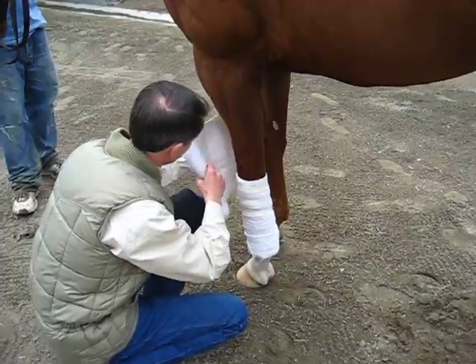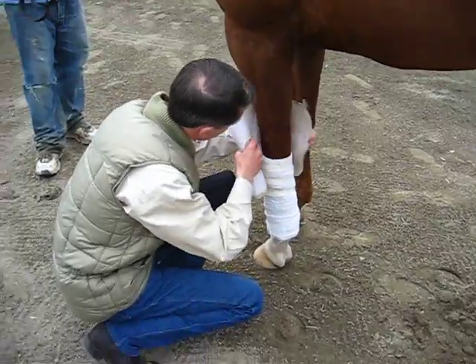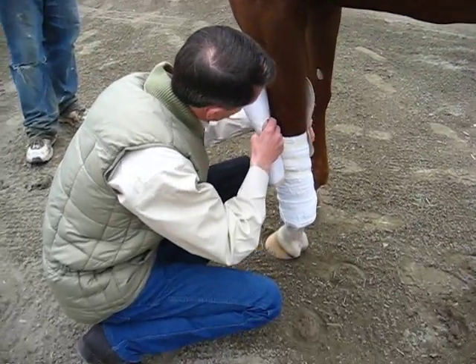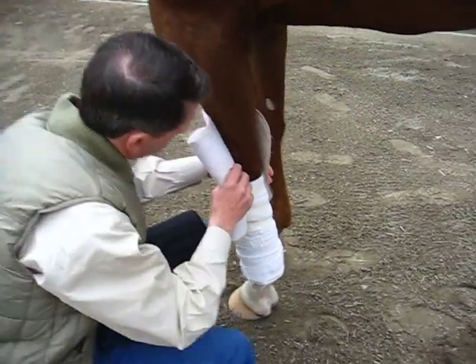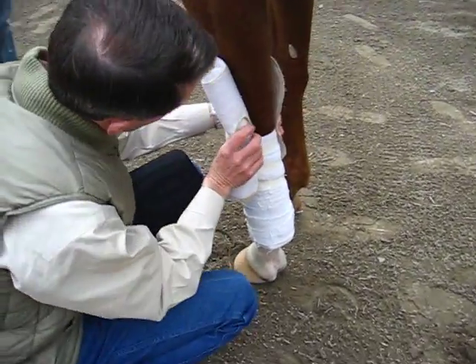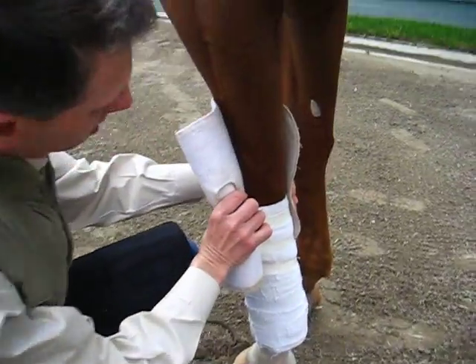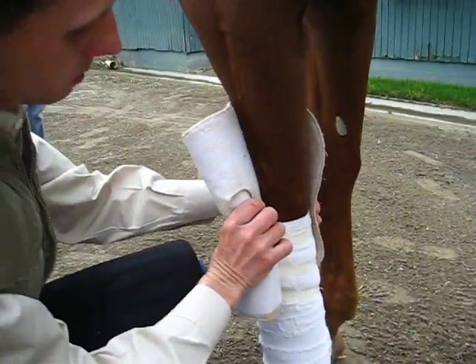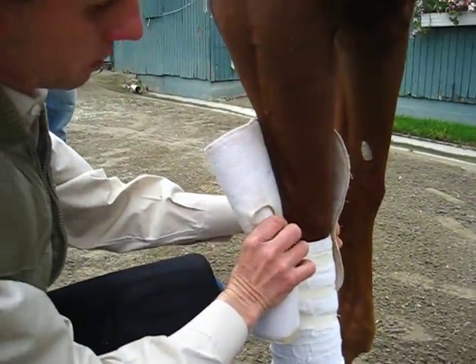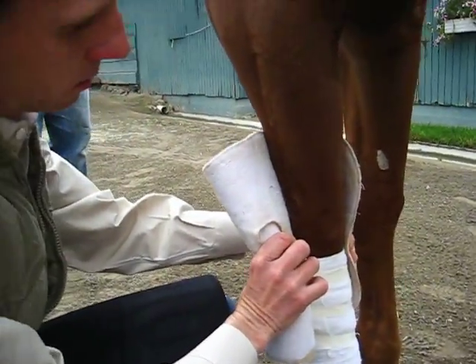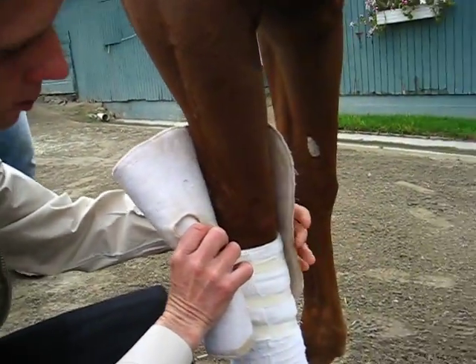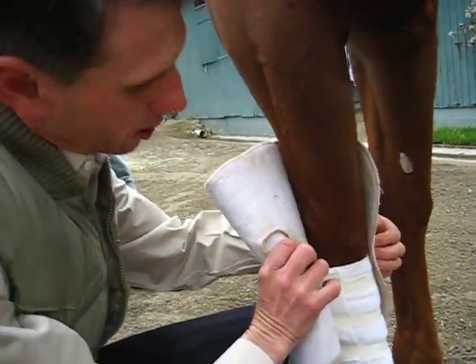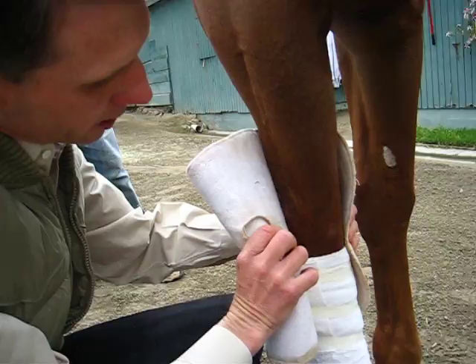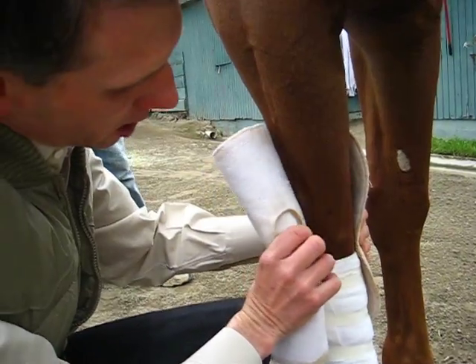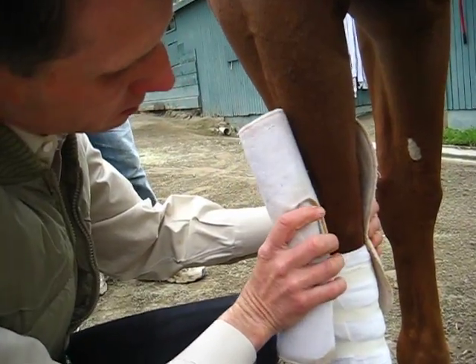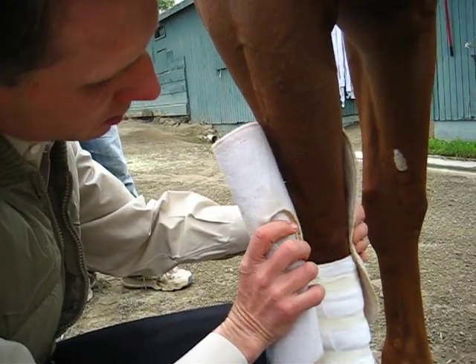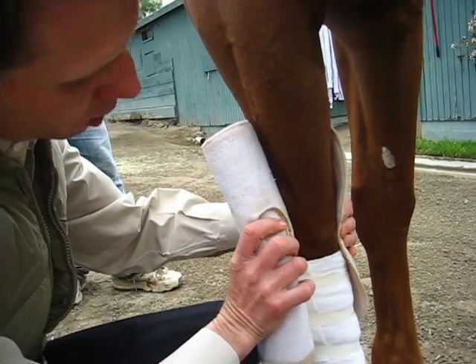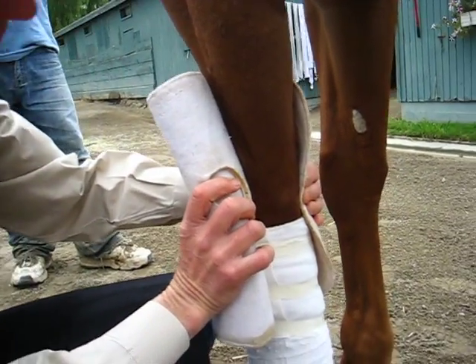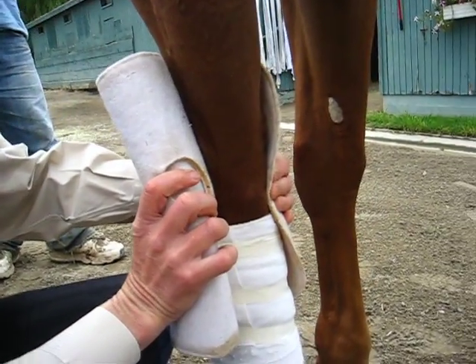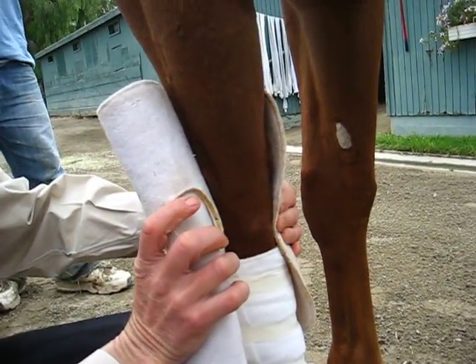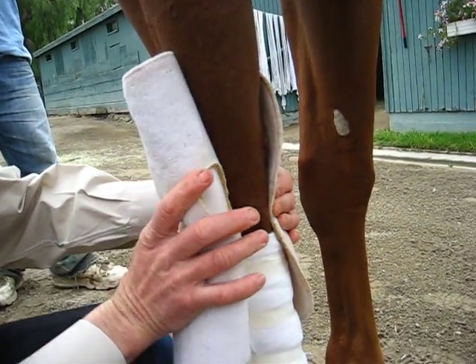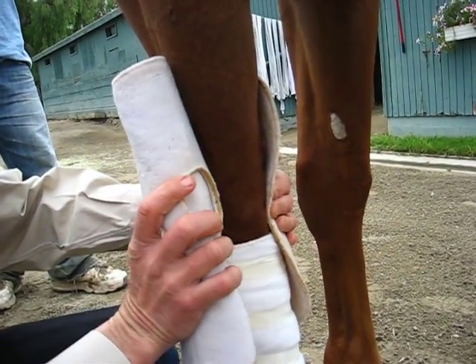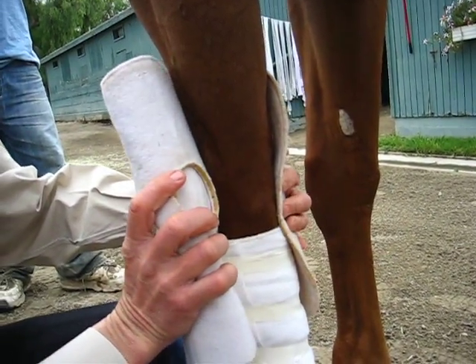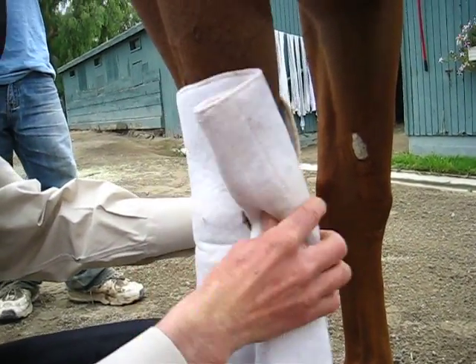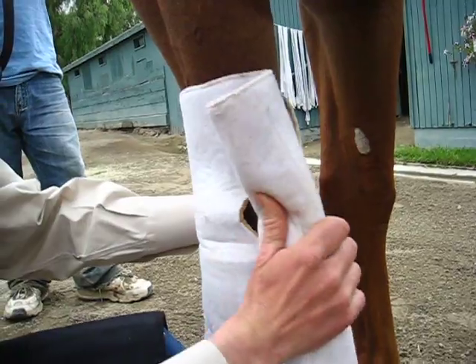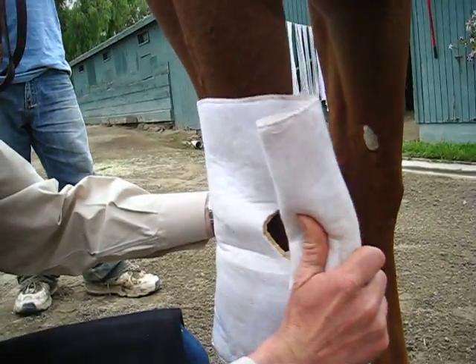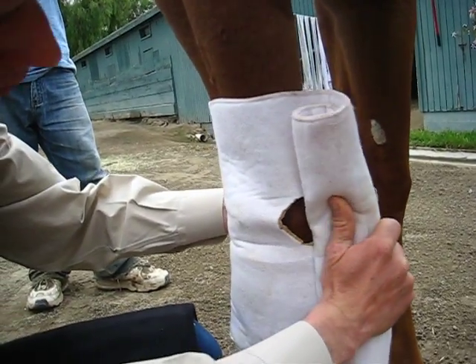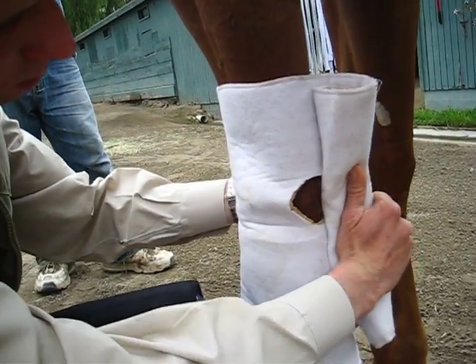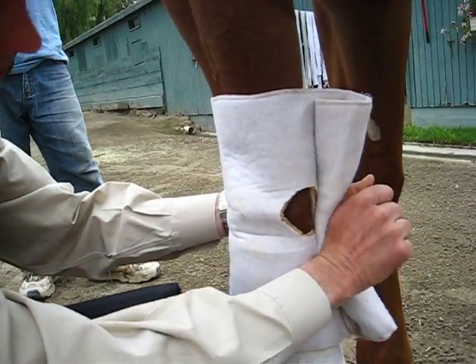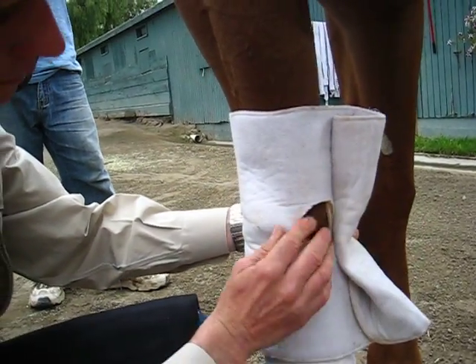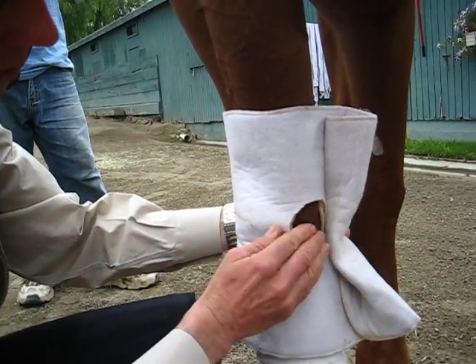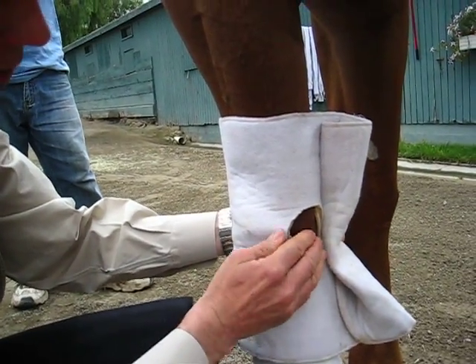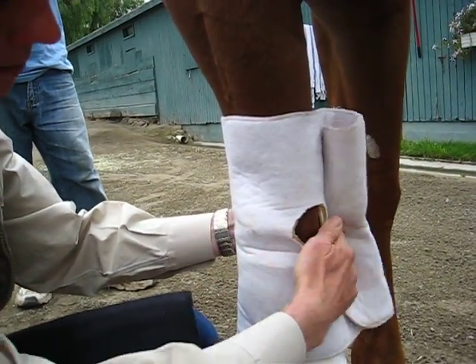Mike is demonstrating. We're going to put the wrap. You always want to start on the inside, close to the back of the knee. And the hole goes directly over the bone right there.